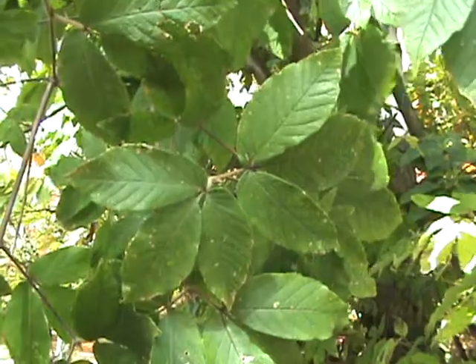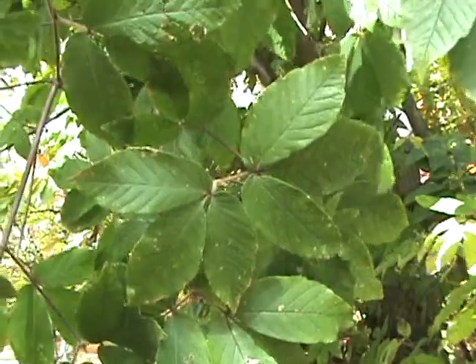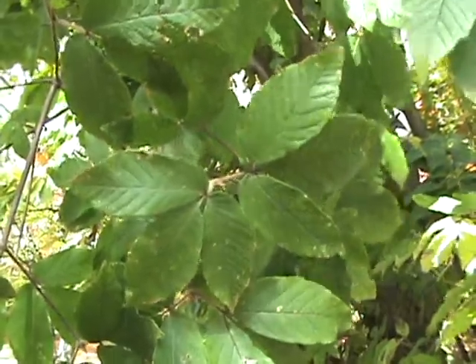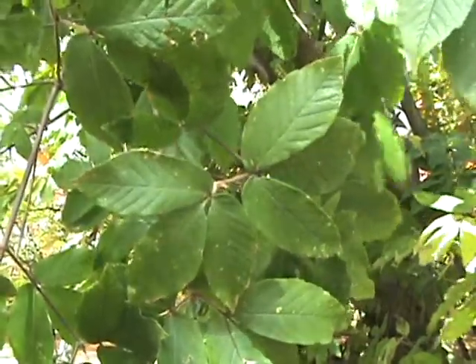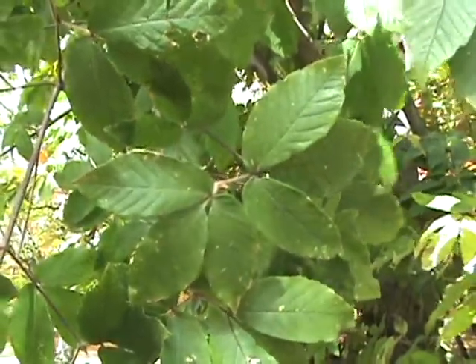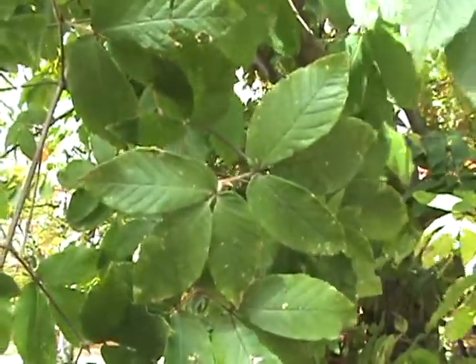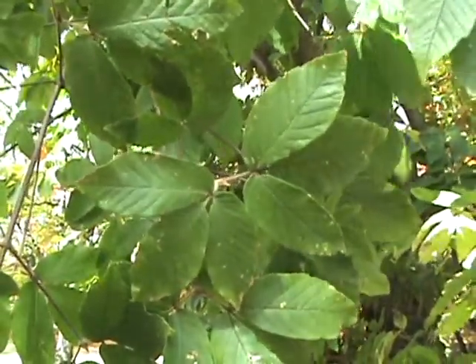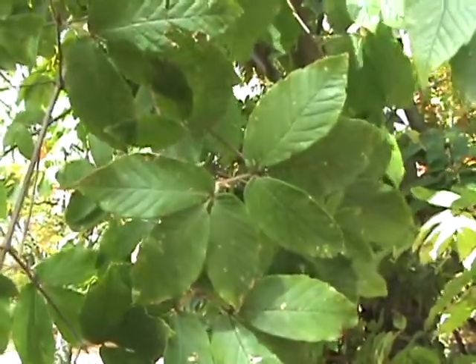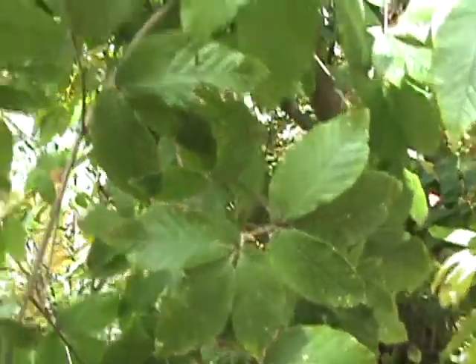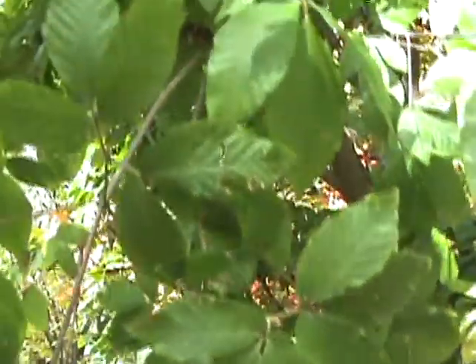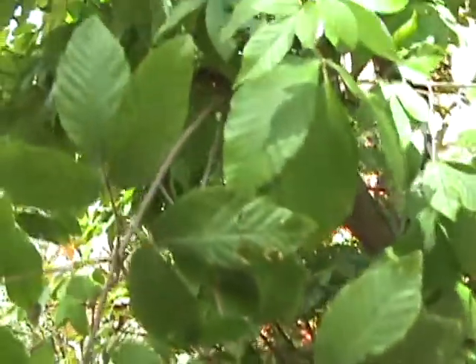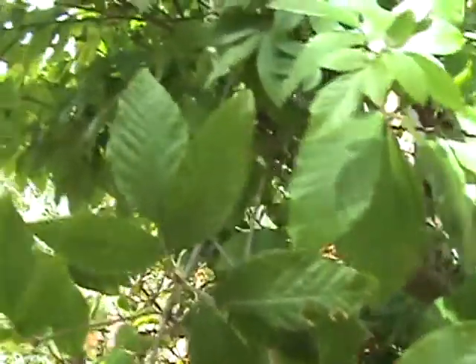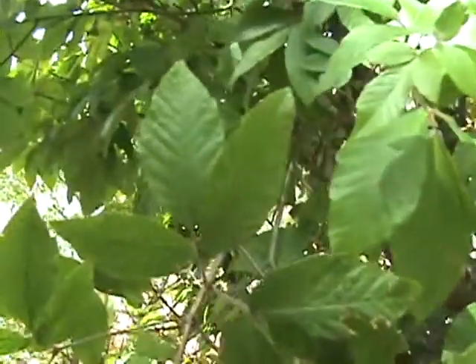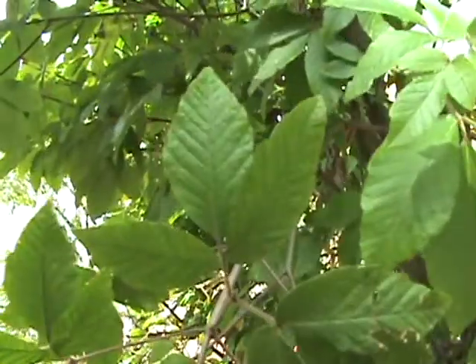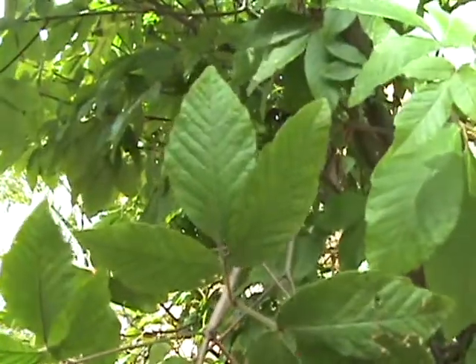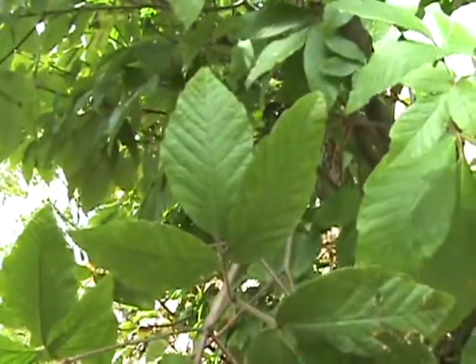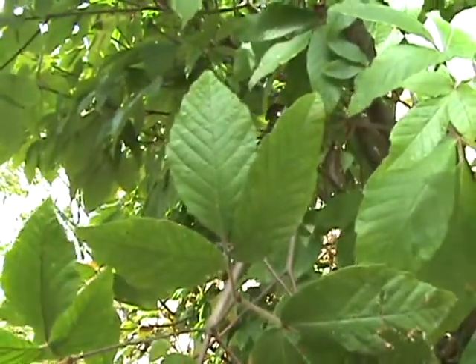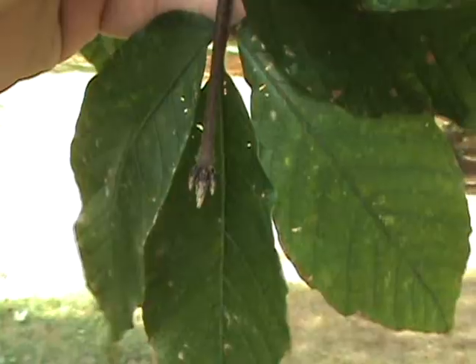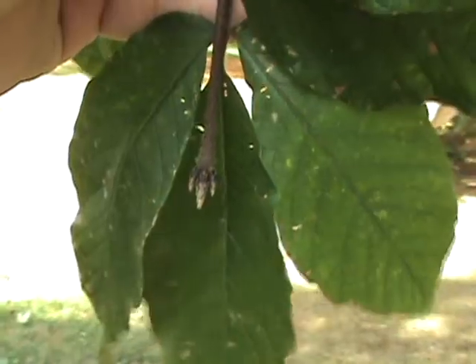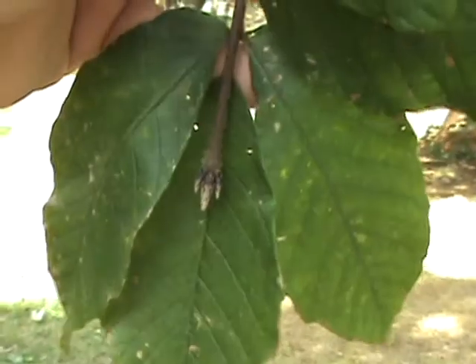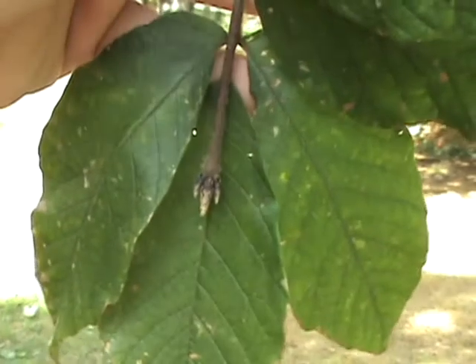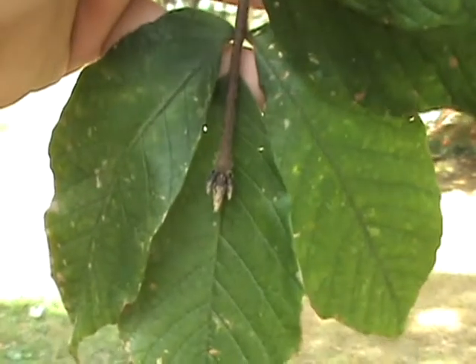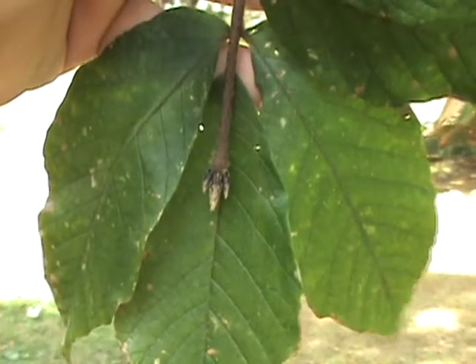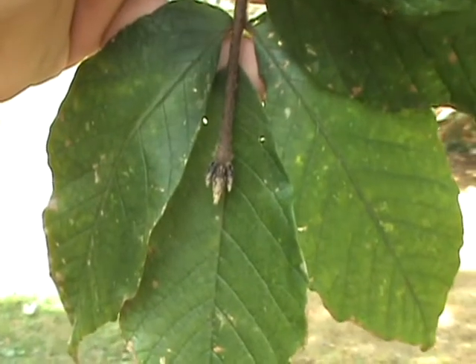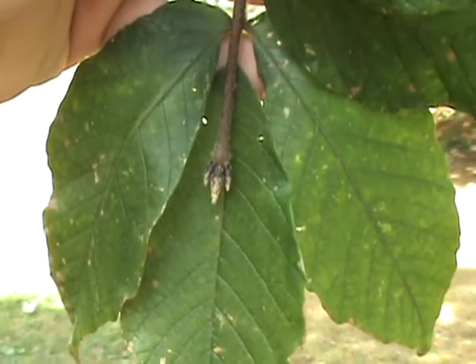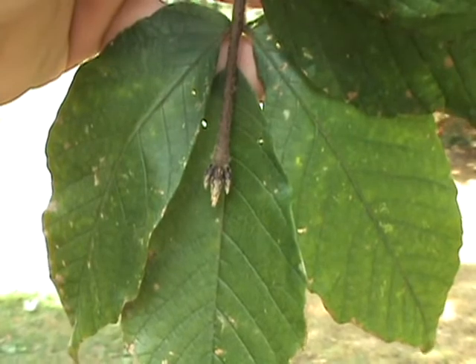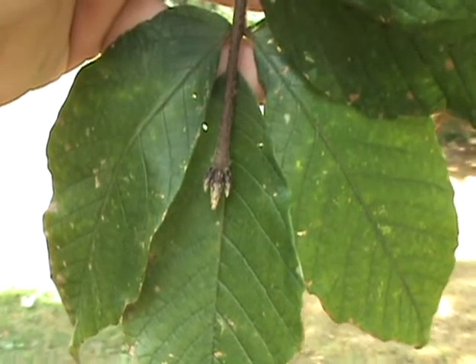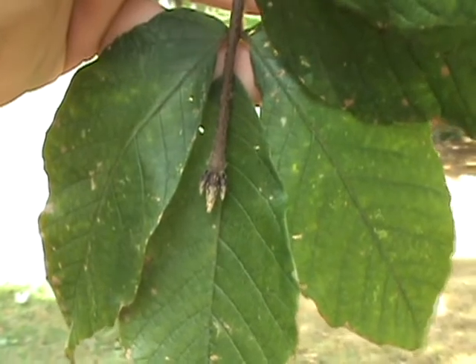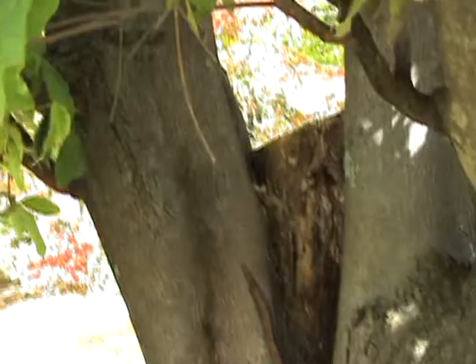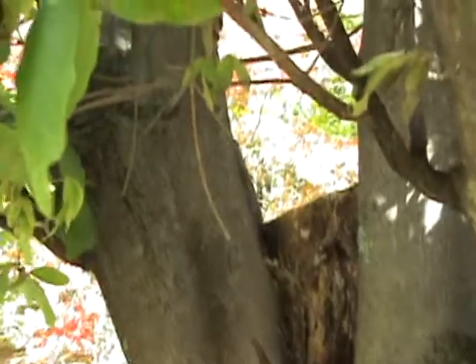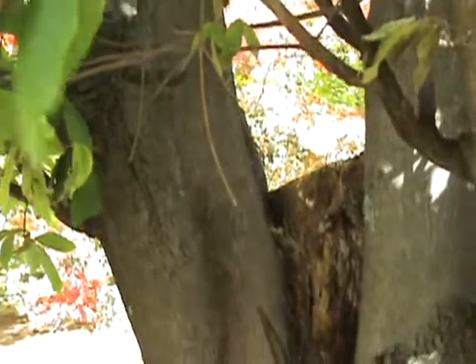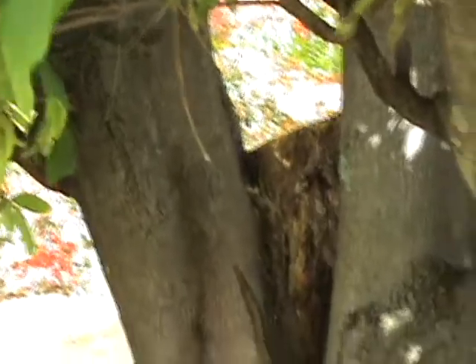Acer maximowiczianum, nikko maple. The trifoliate leaf is mostly entire, occasionally you find a few teeth. The buds are sharply pointed, tan with black margins on the scales.